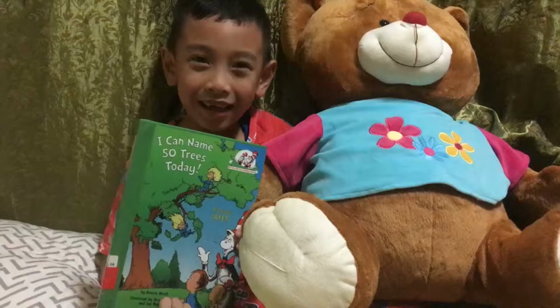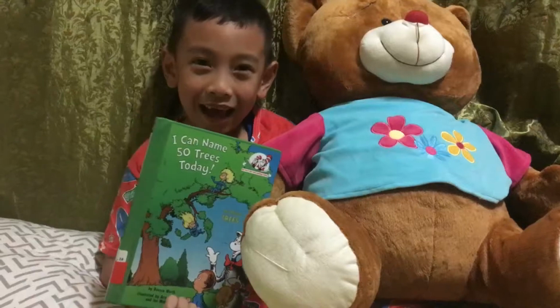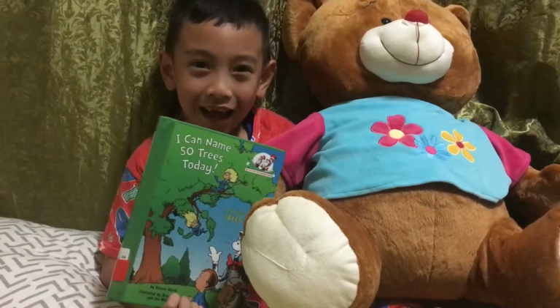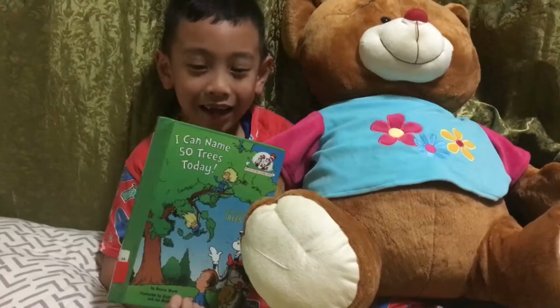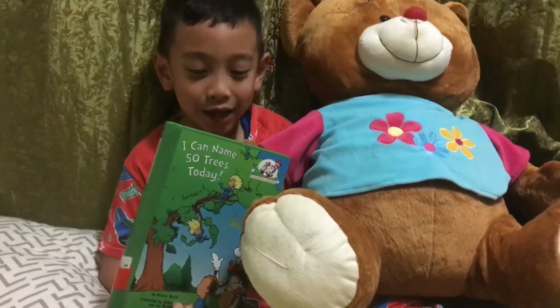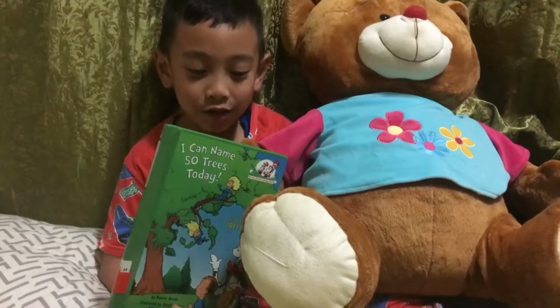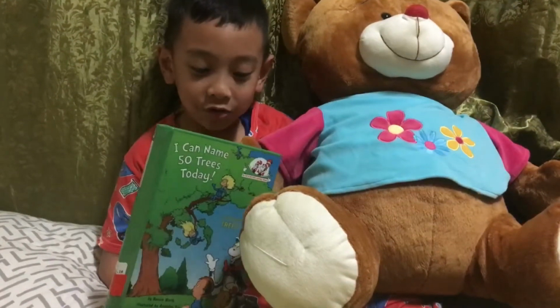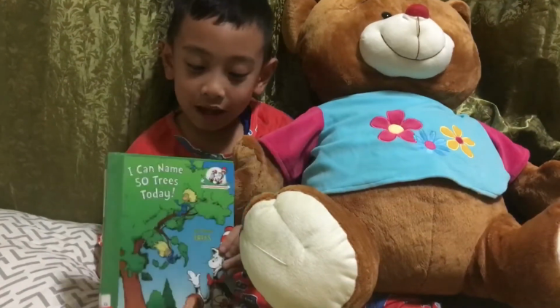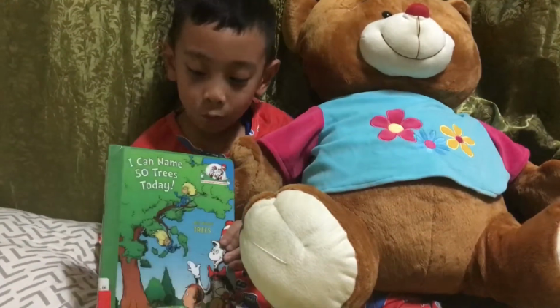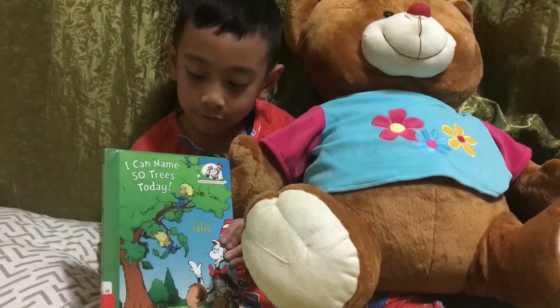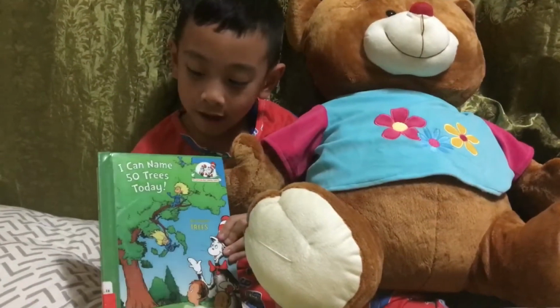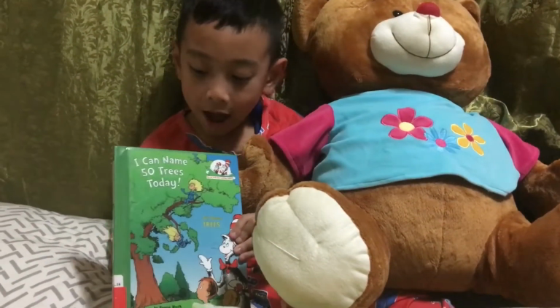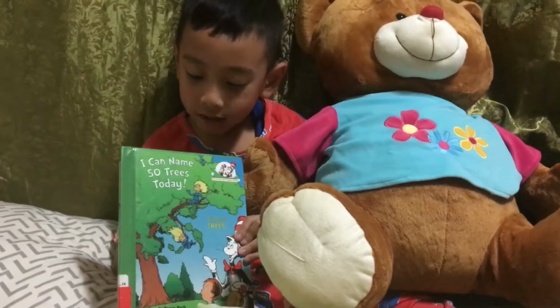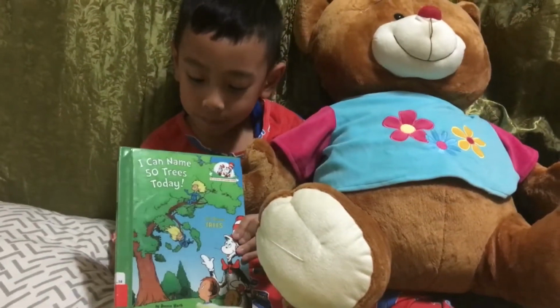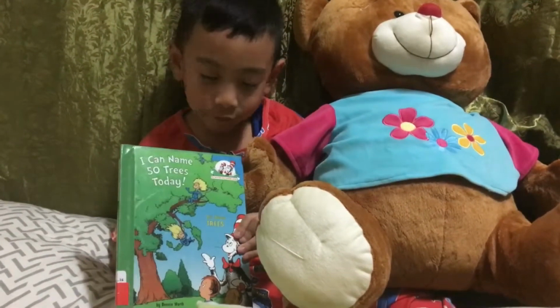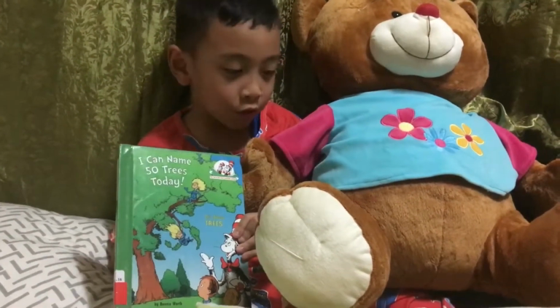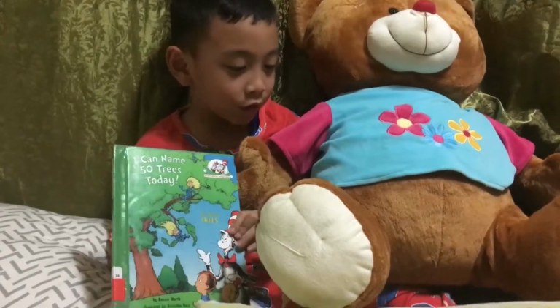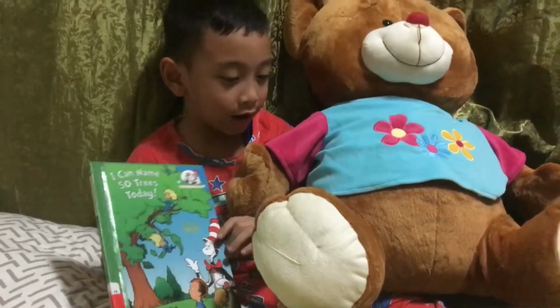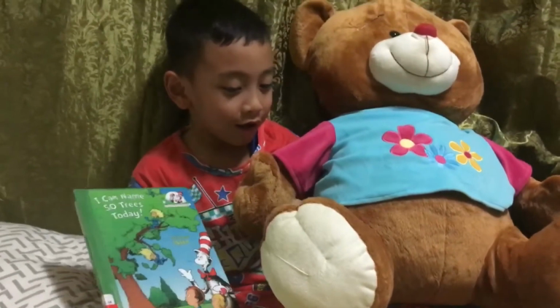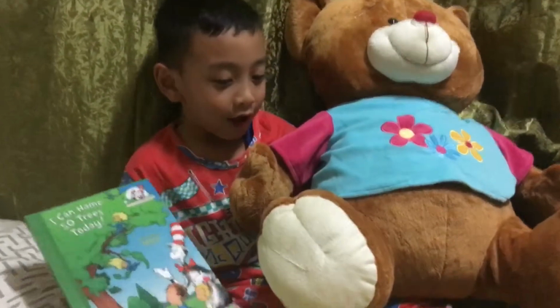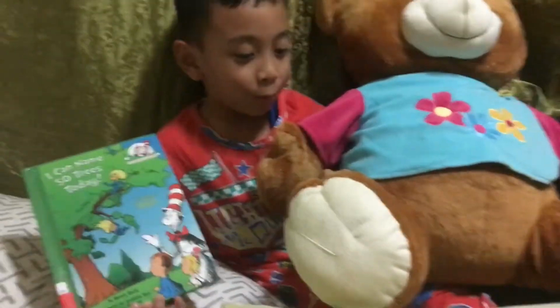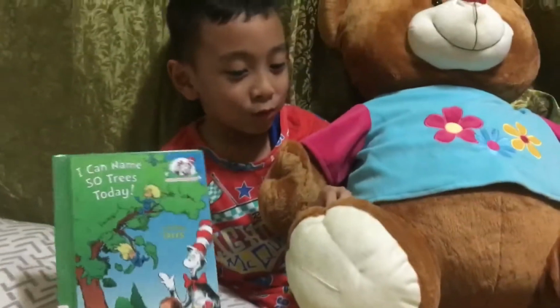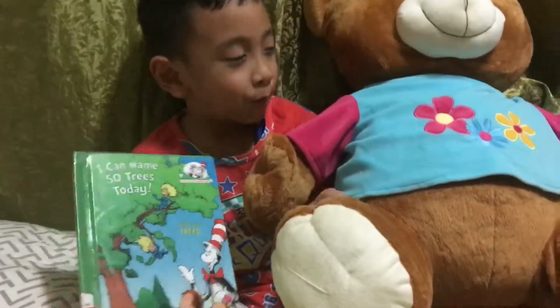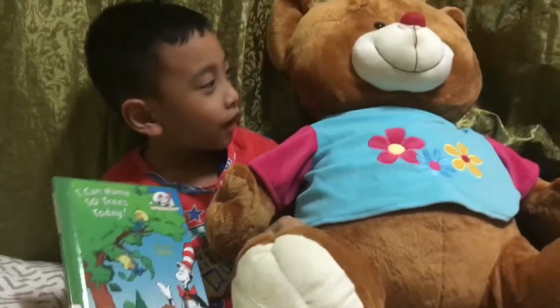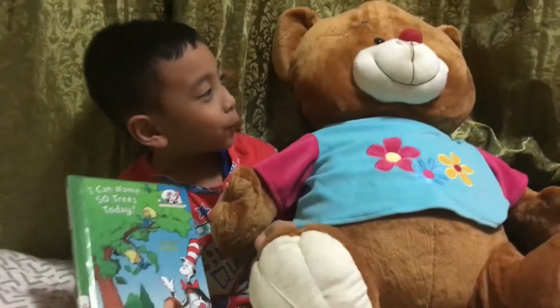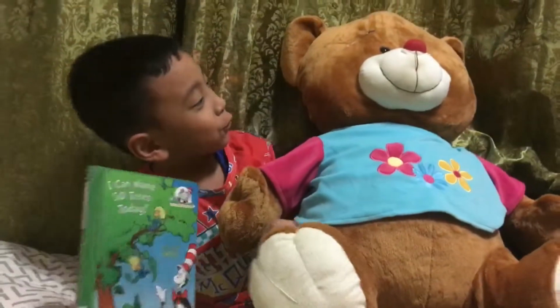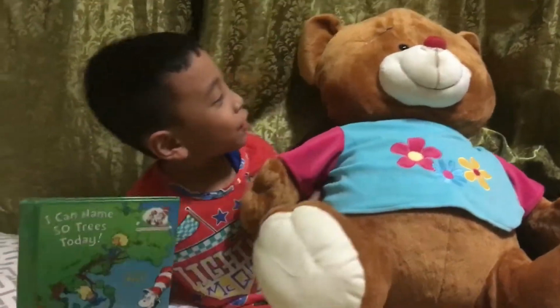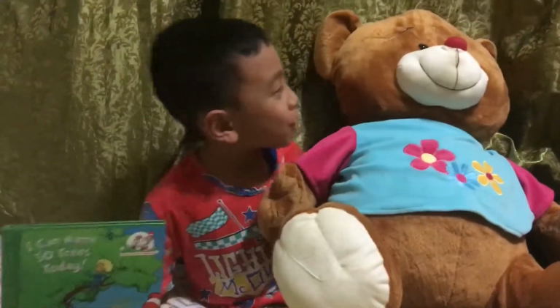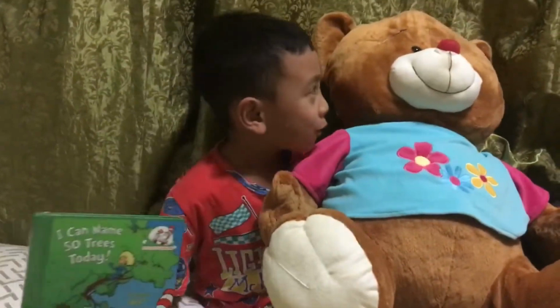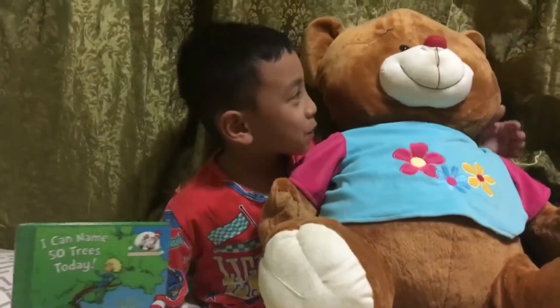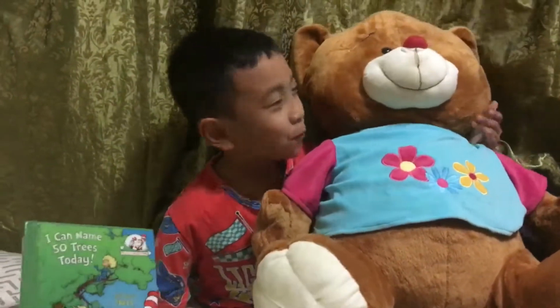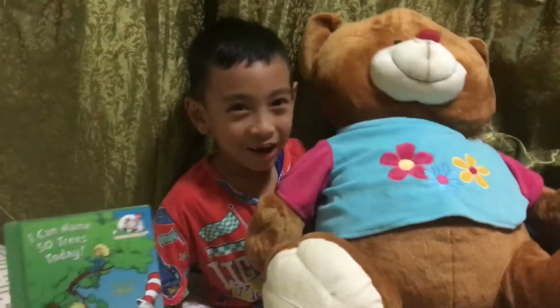Hi guys, today I'm going to read — I can name it — for teachers, today I'm going to read it with Mr. Bell.